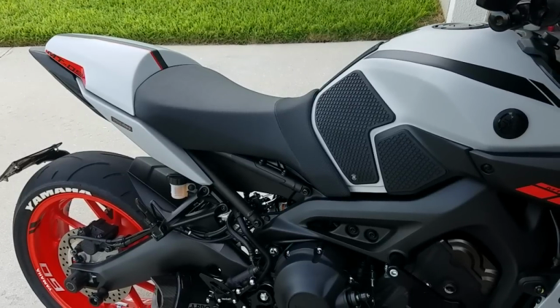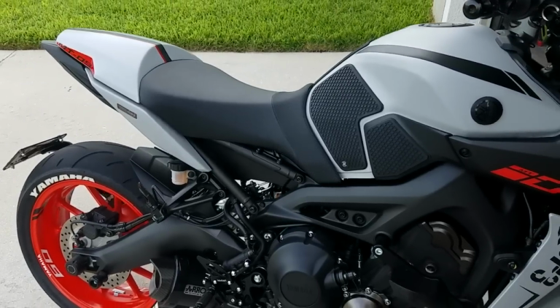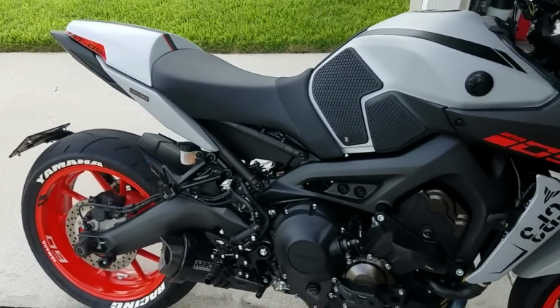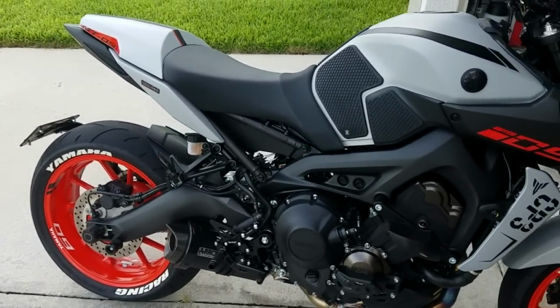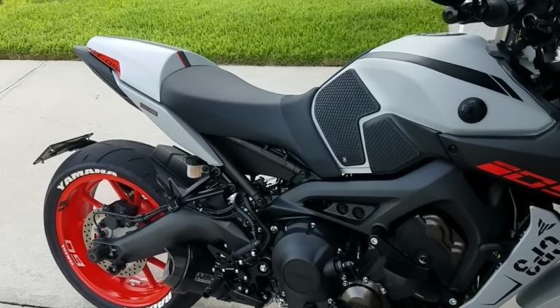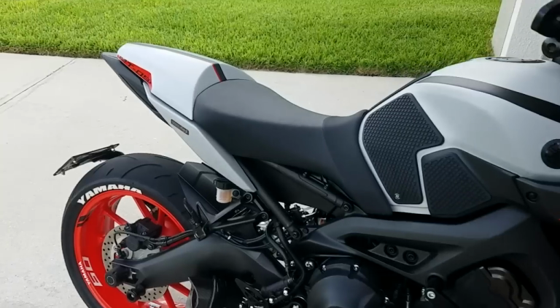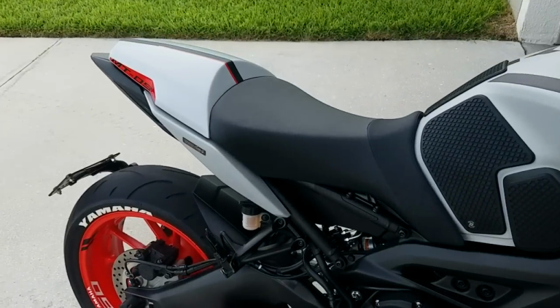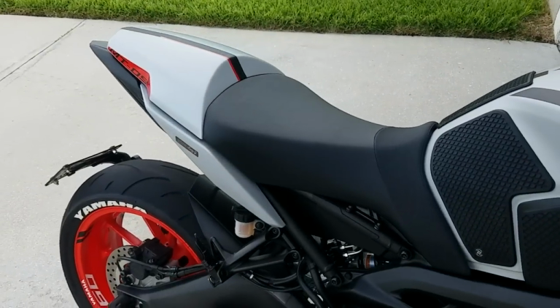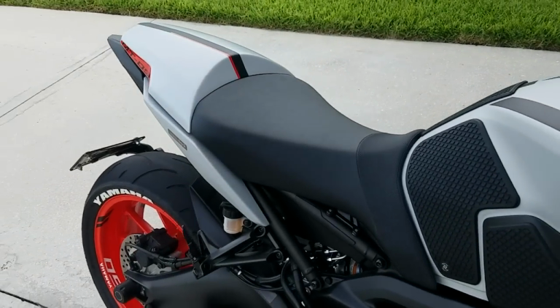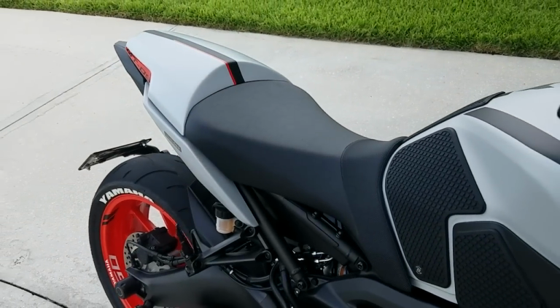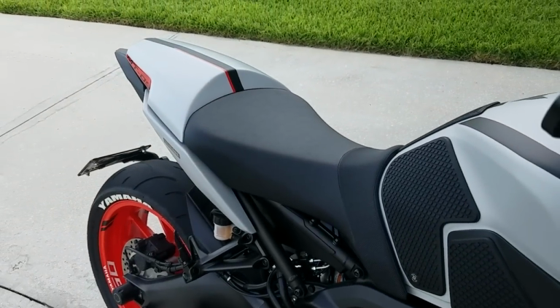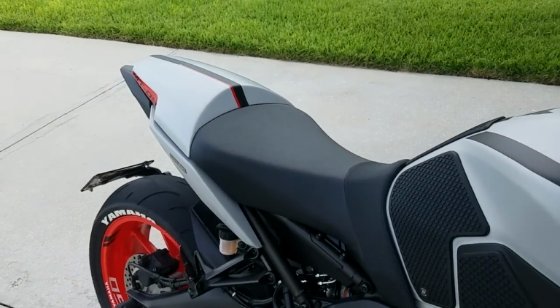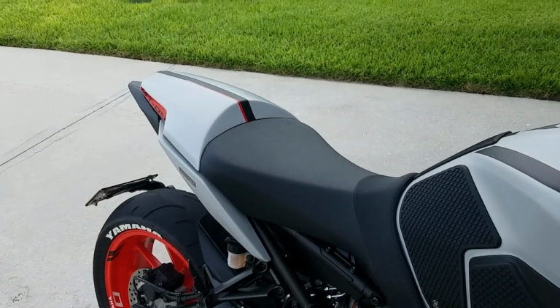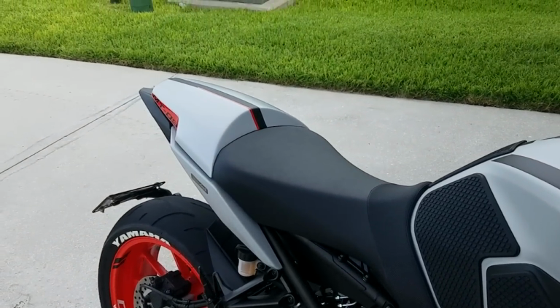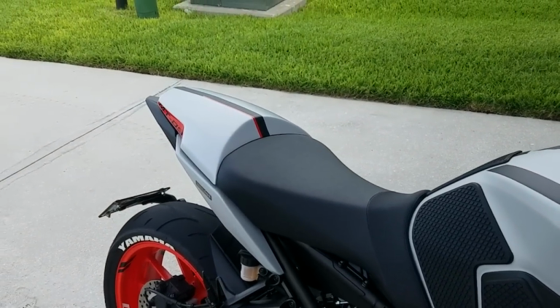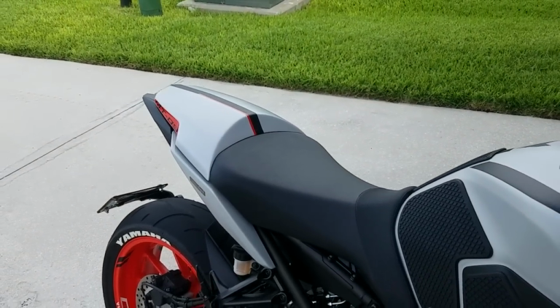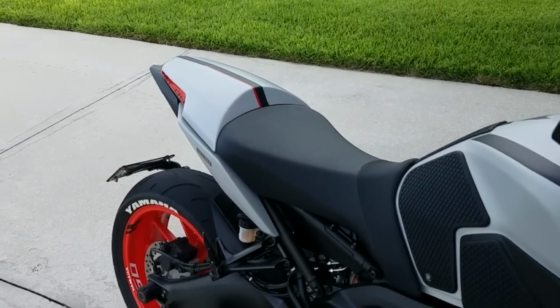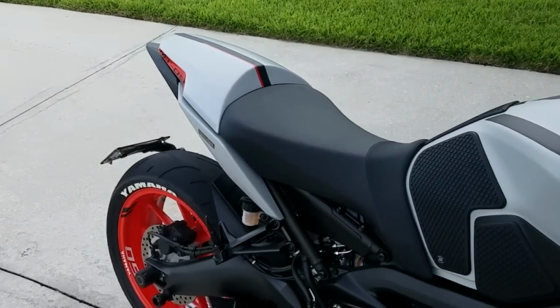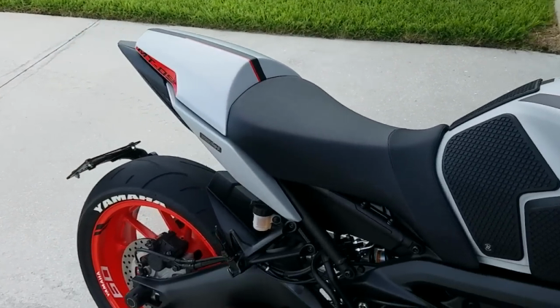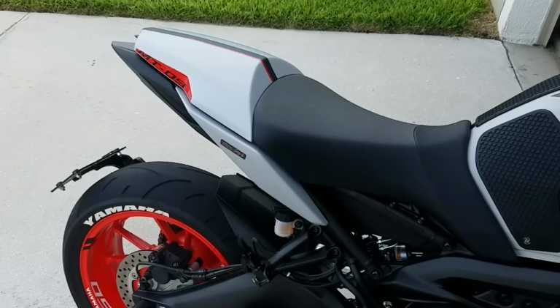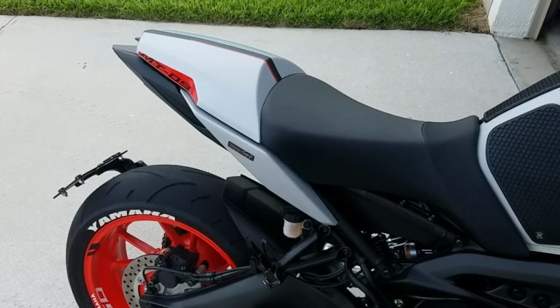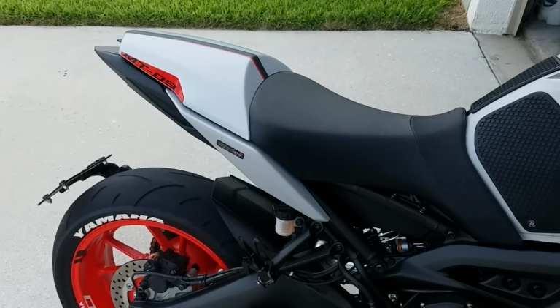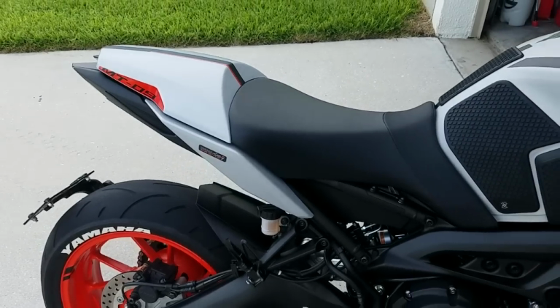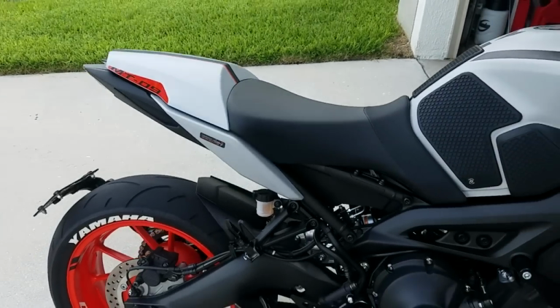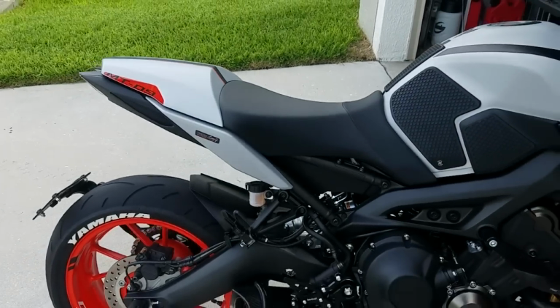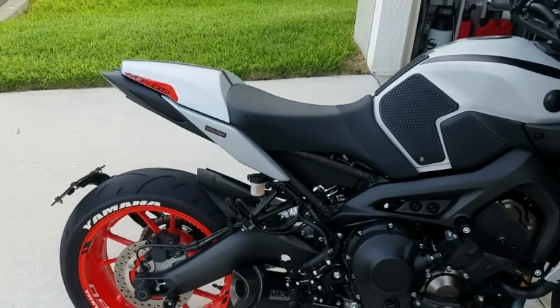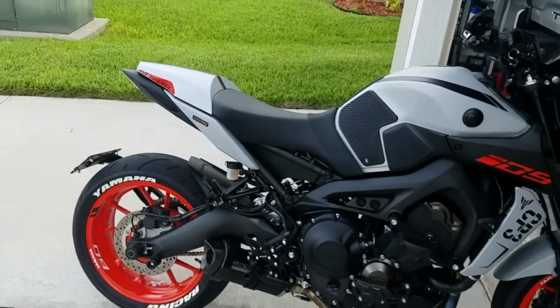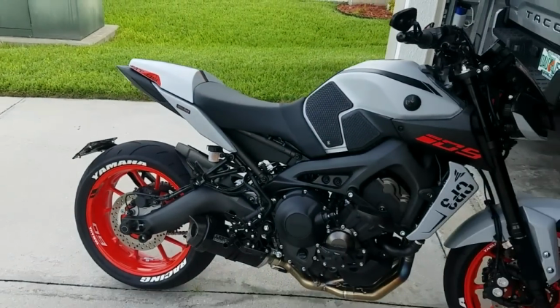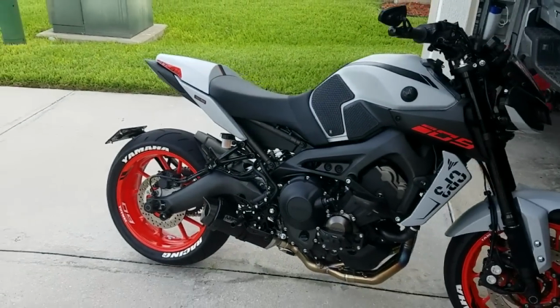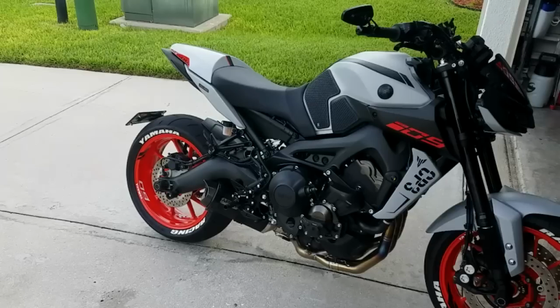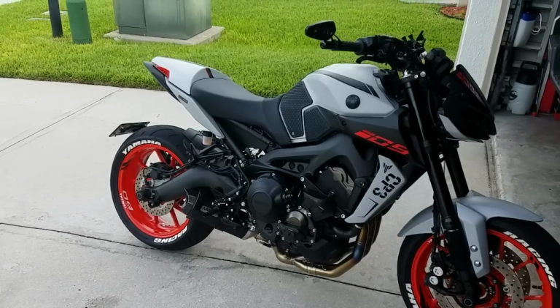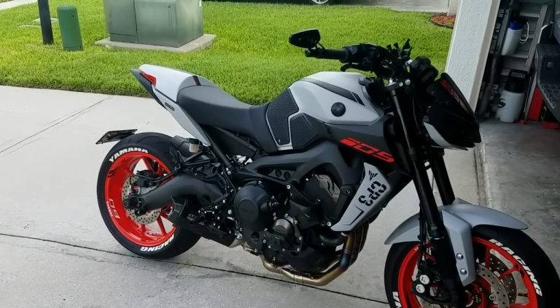Real quick video on the new Pyramid Plastics seat cowl for my 2019 MT-09. I think it really completes the look of the bike. Love the way it looks.